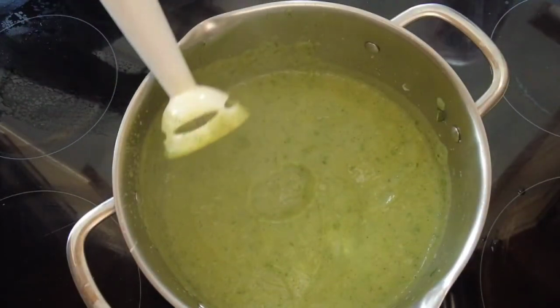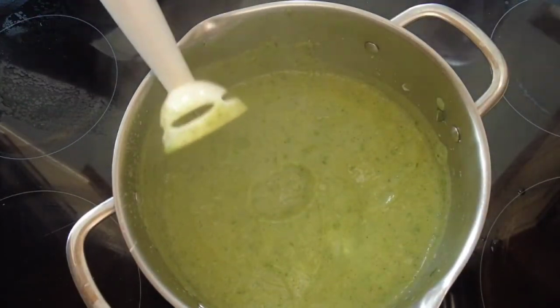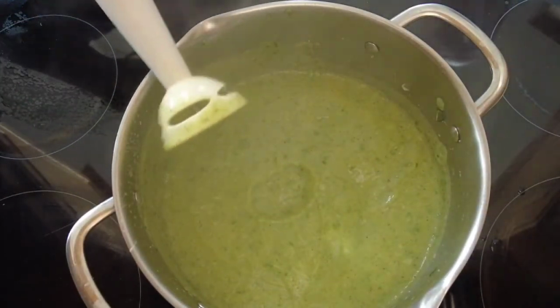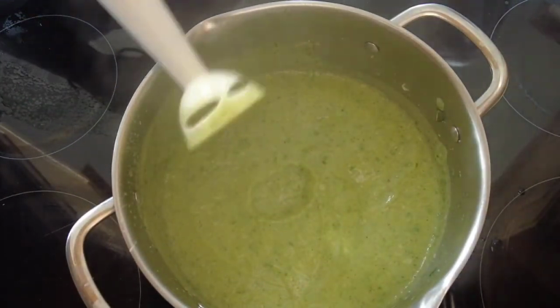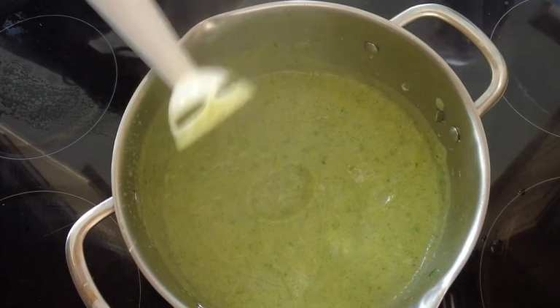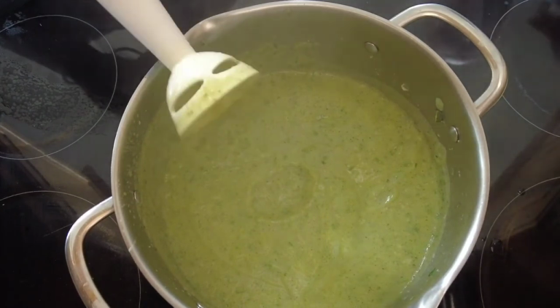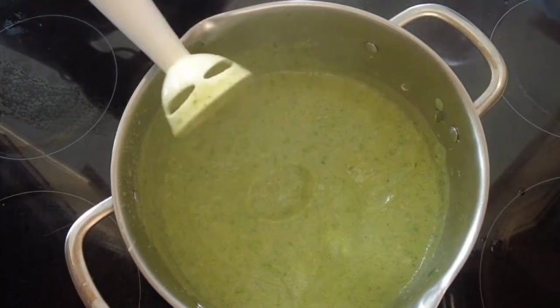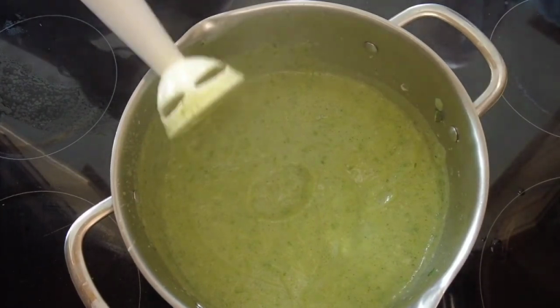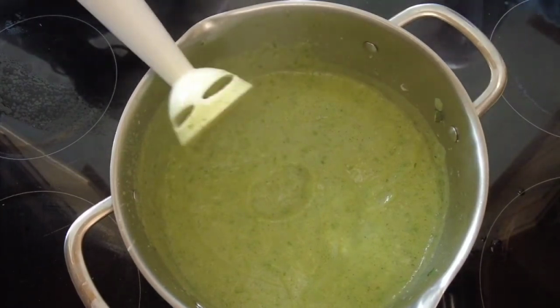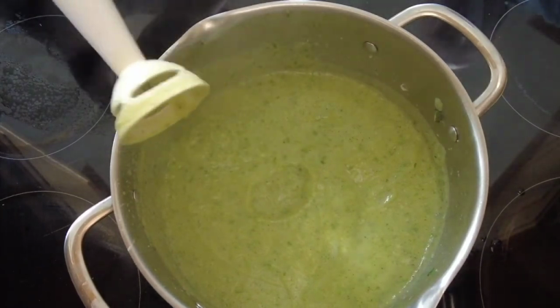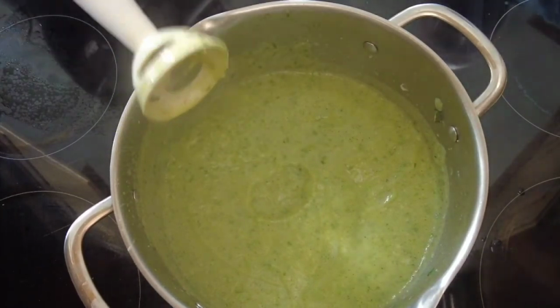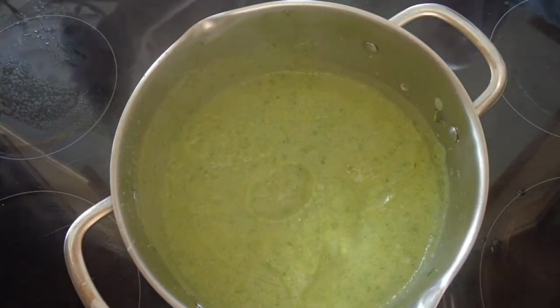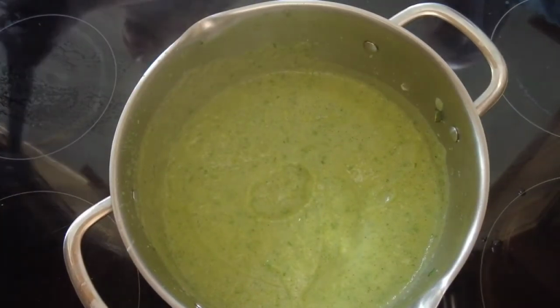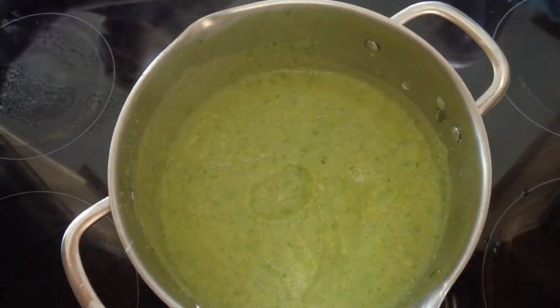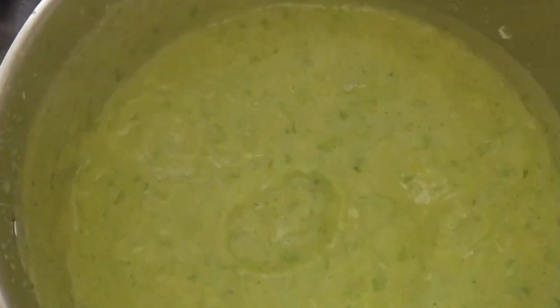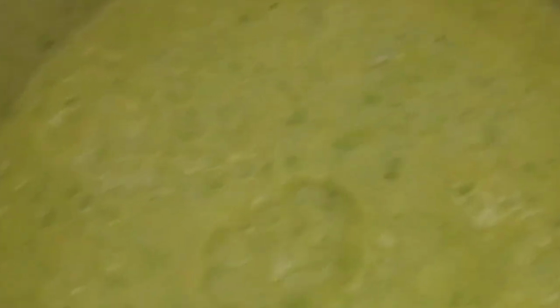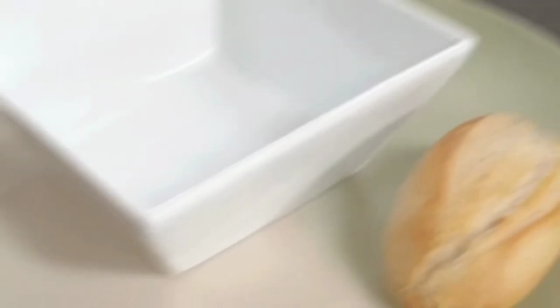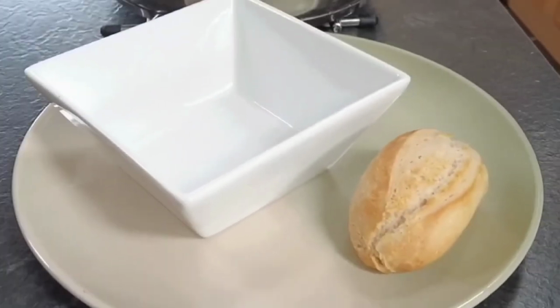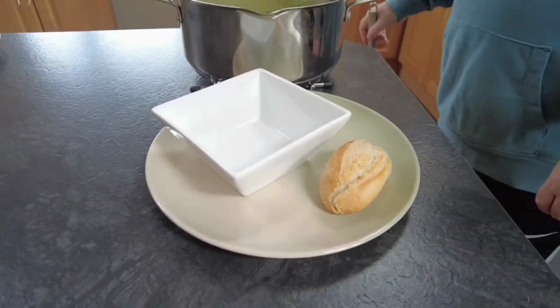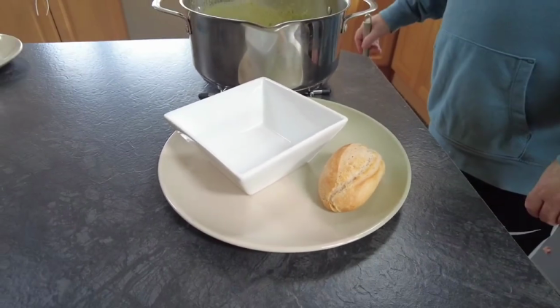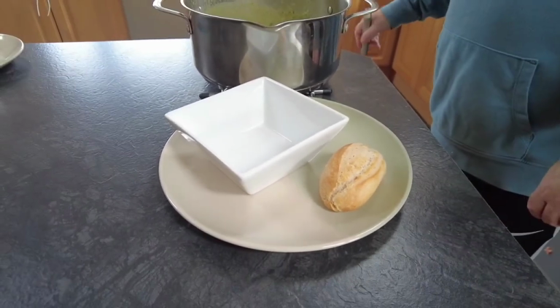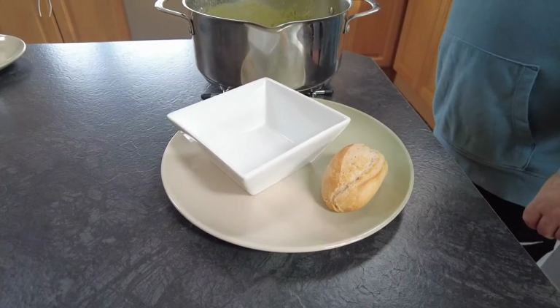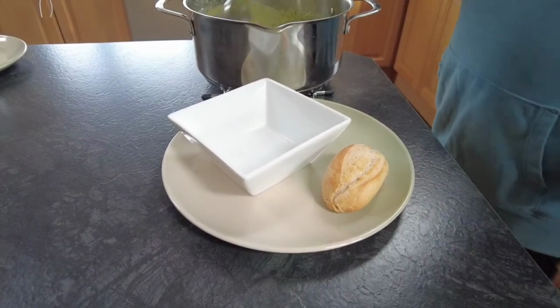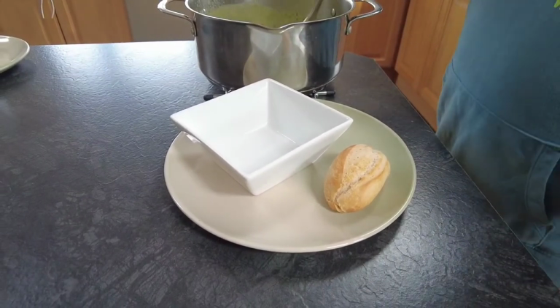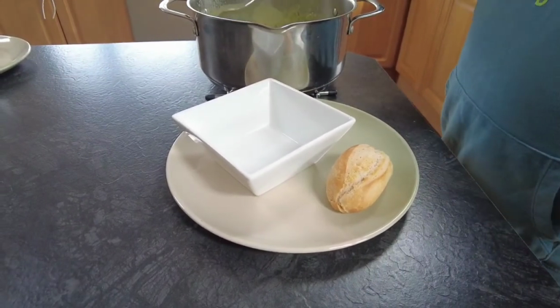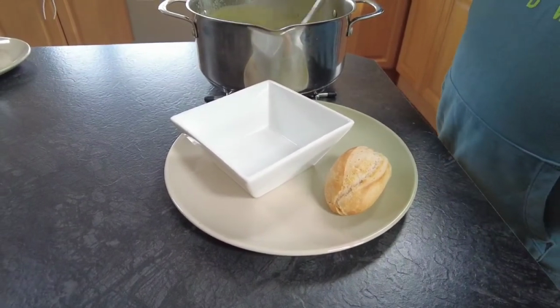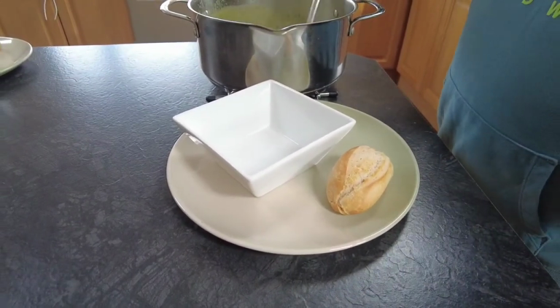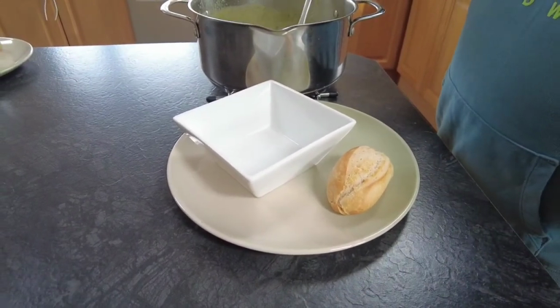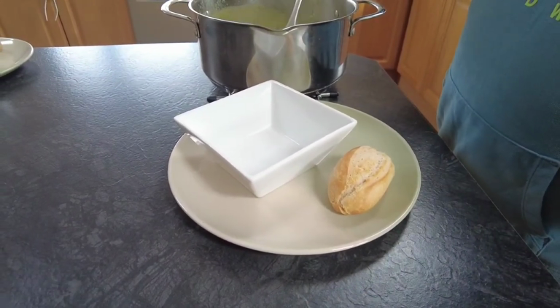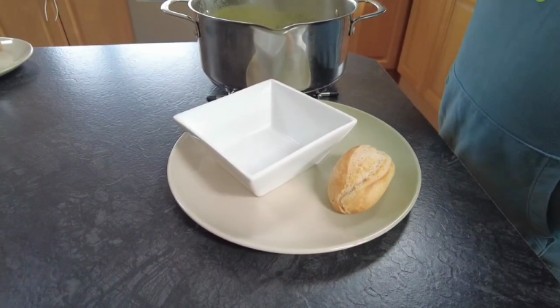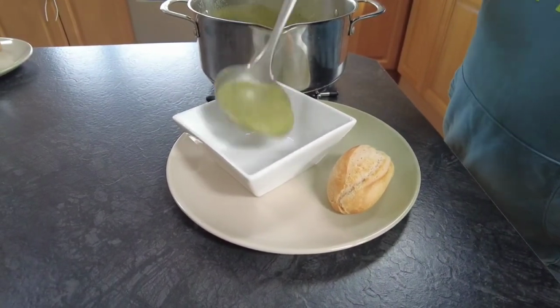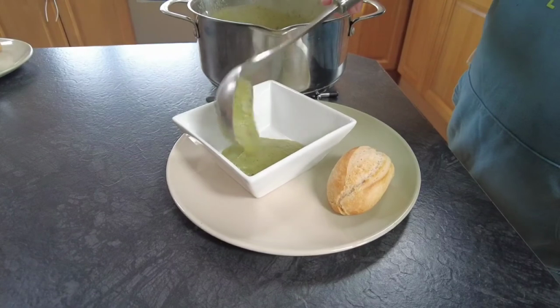As you can see our soup is thick, it's homely, it's warm — it's now time to serve. I've just served my homemade courgette and cauliflower soup with a crusty roll.